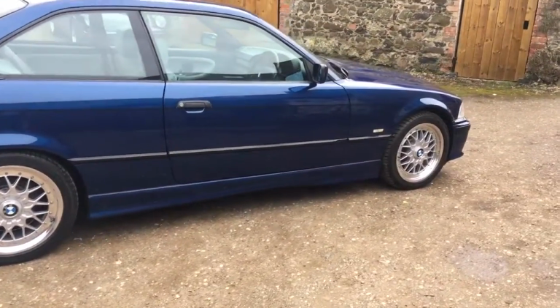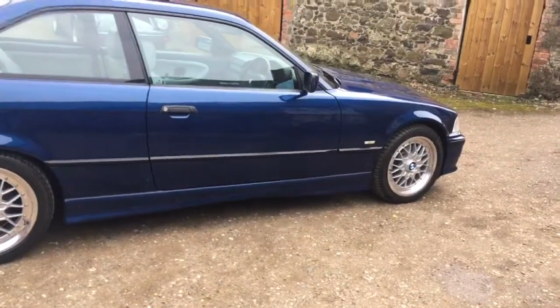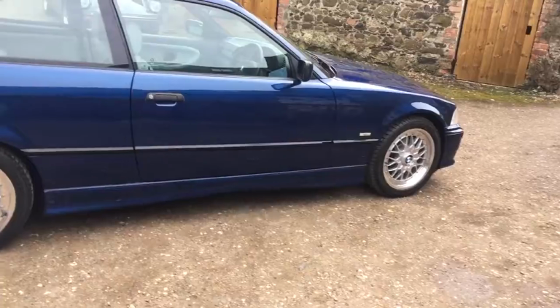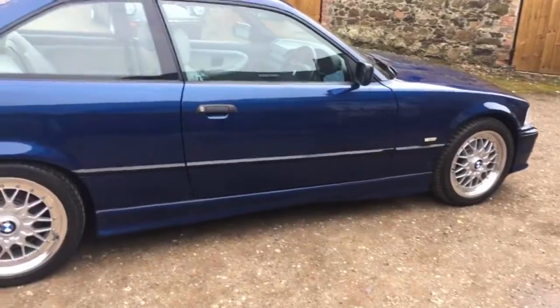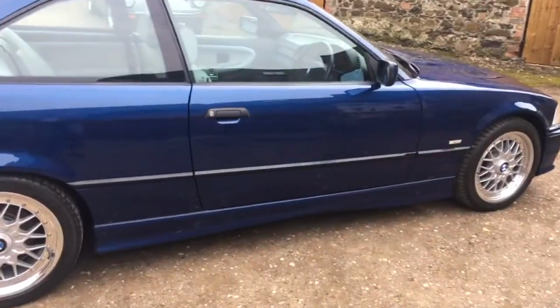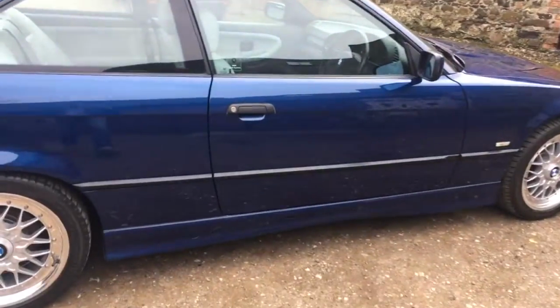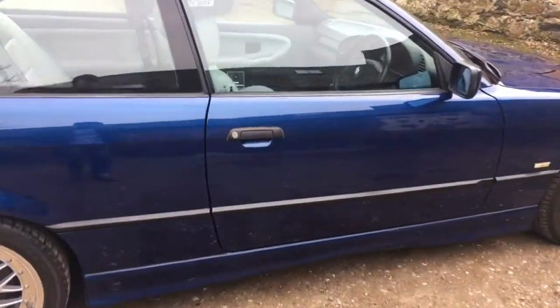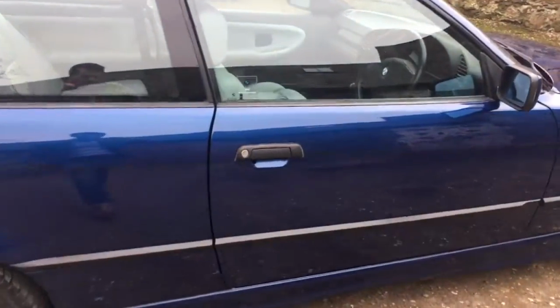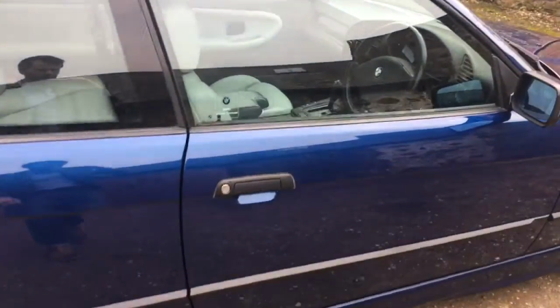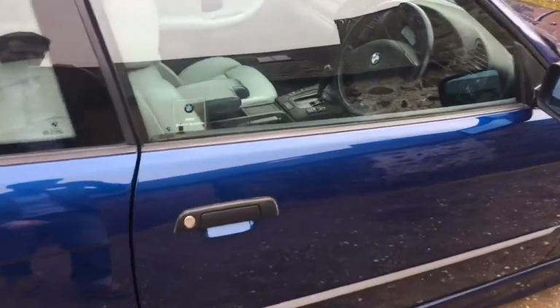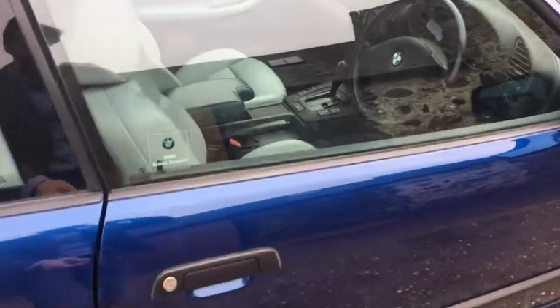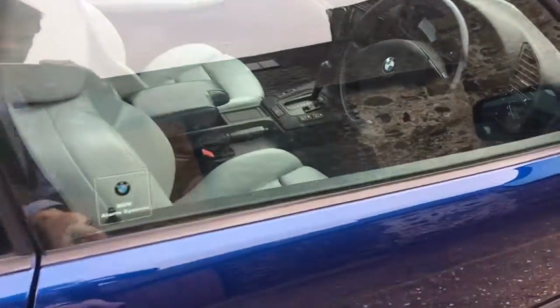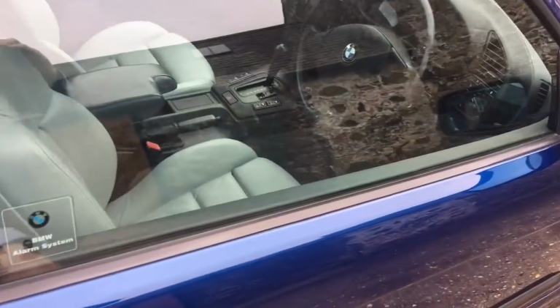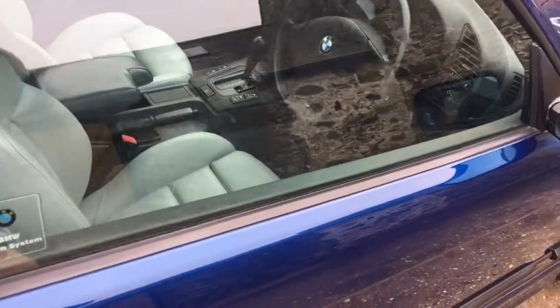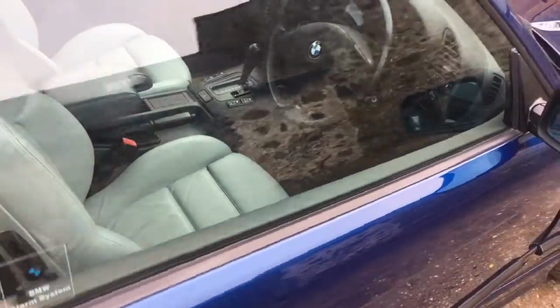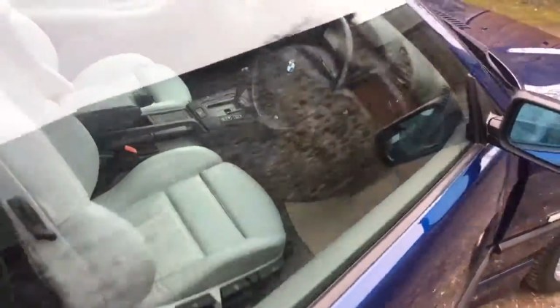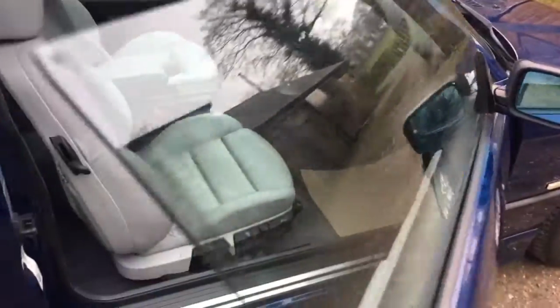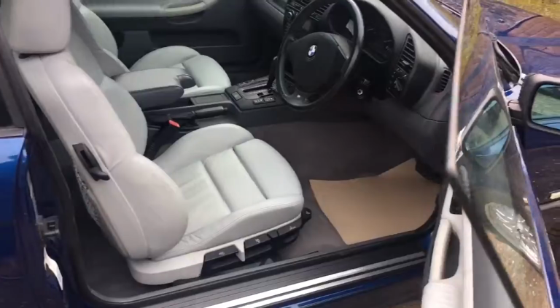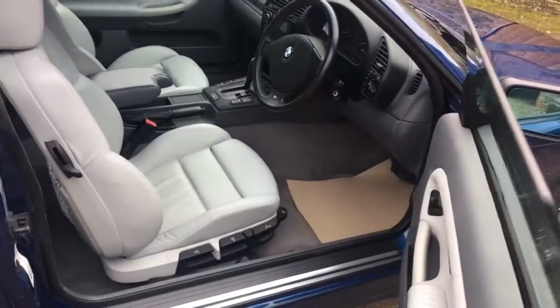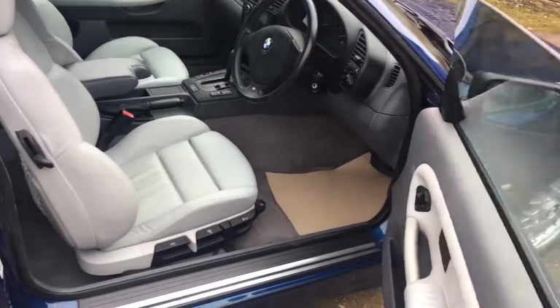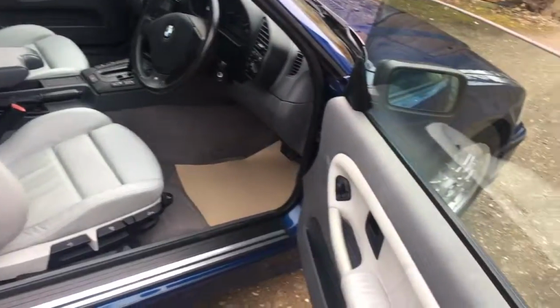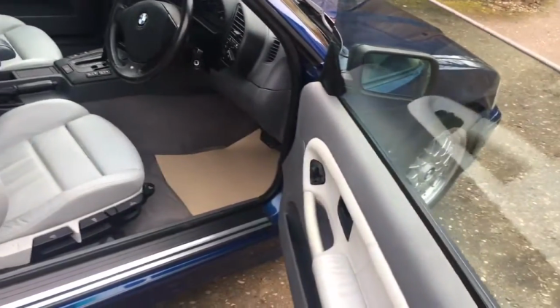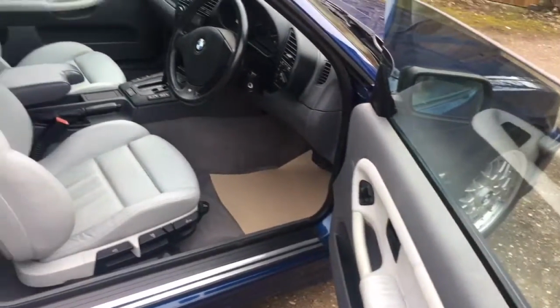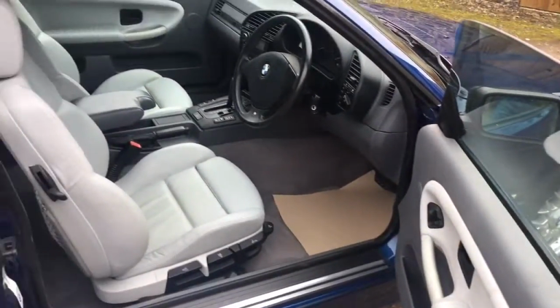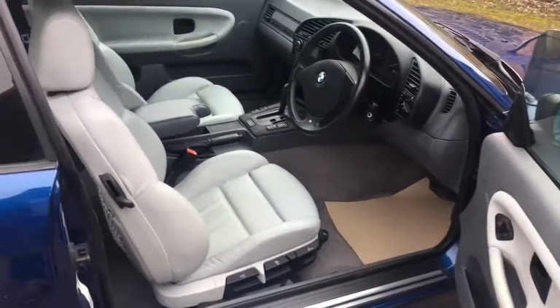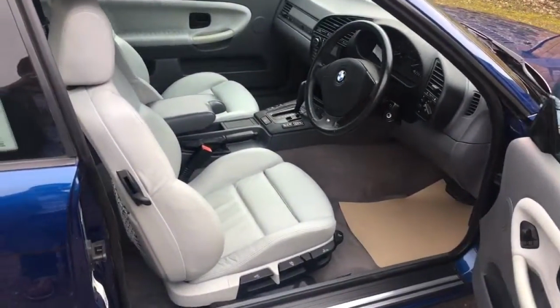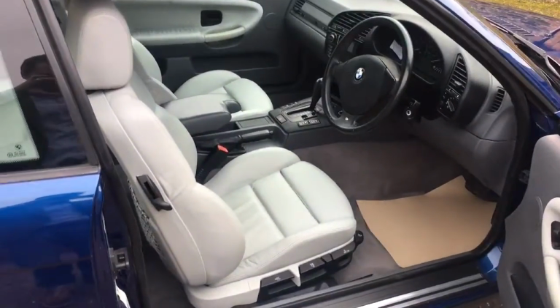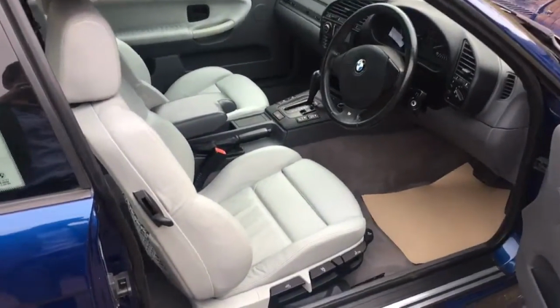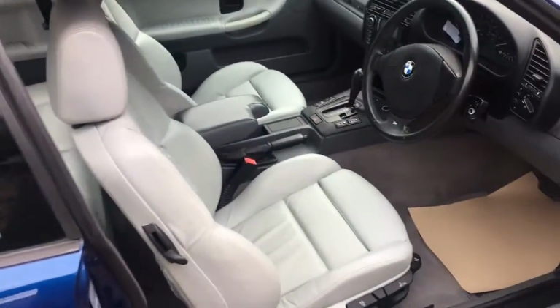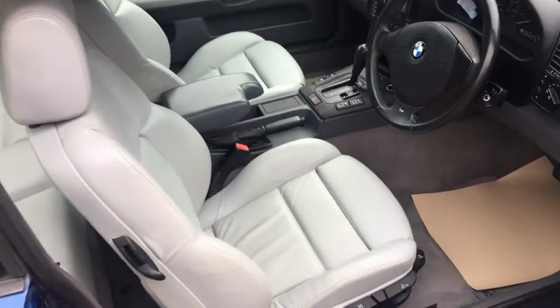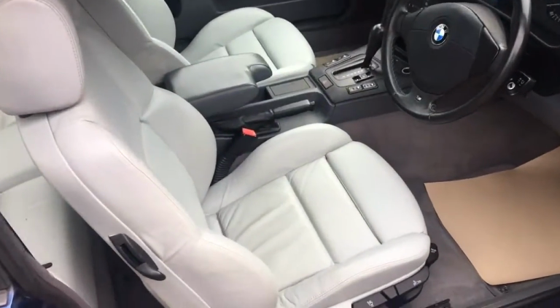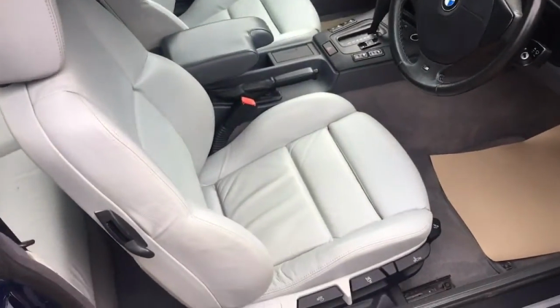Just a quick look inside. As you can see, the interior is pretty much spotless.